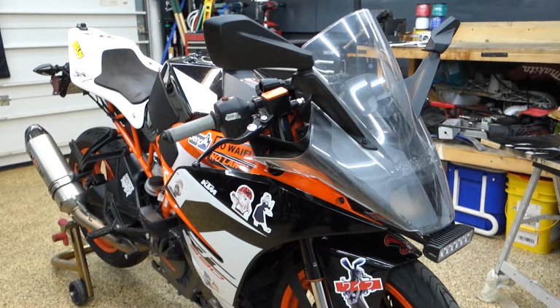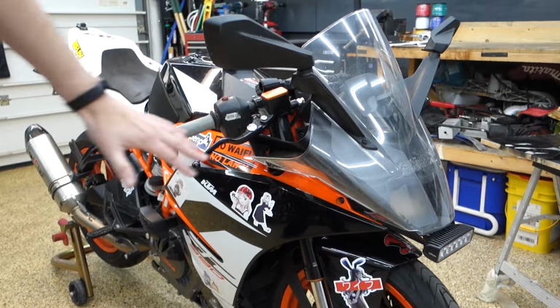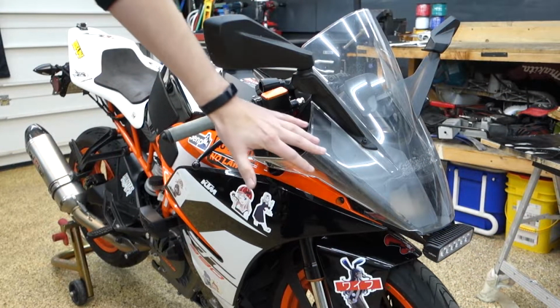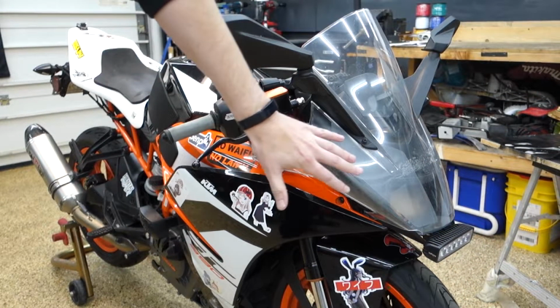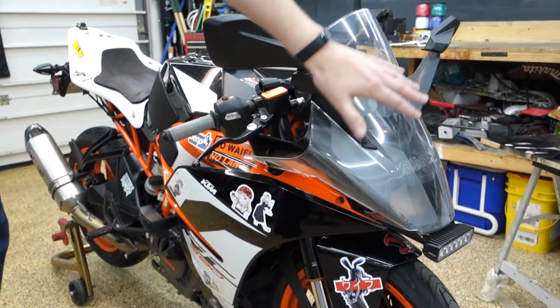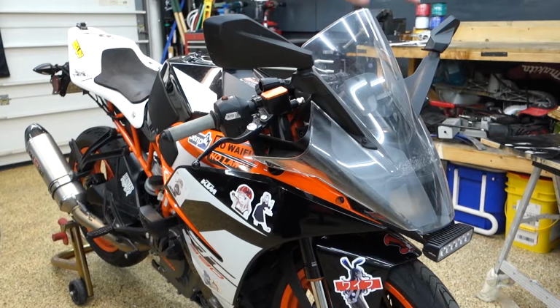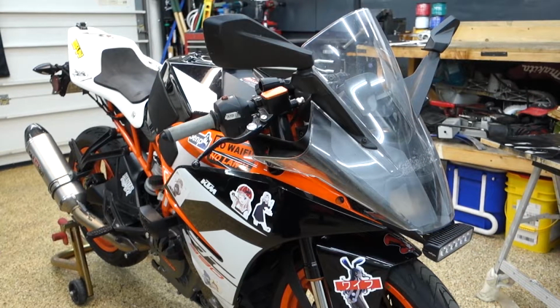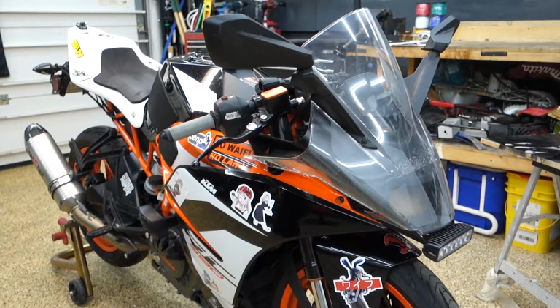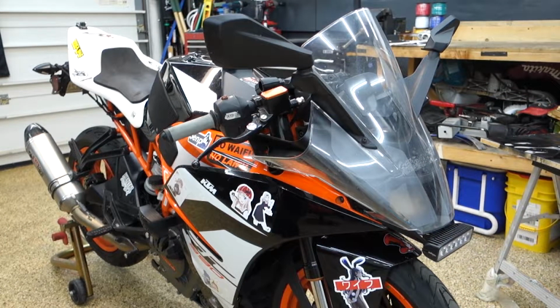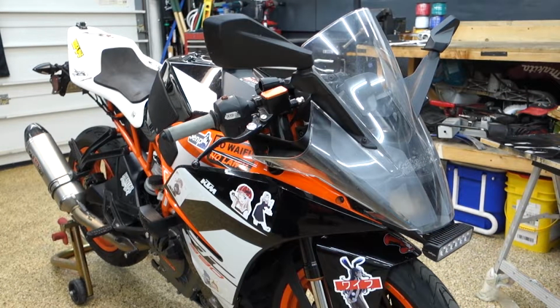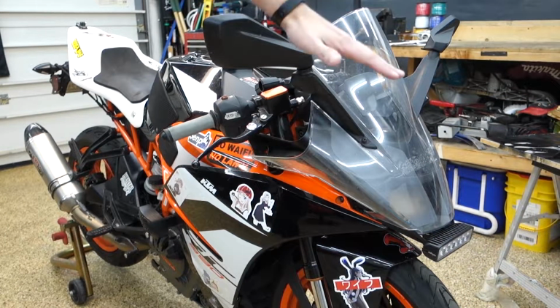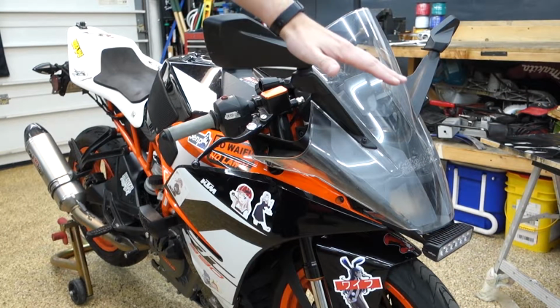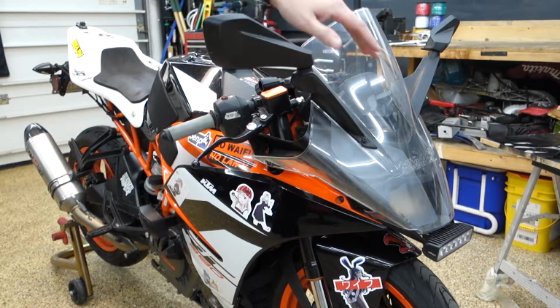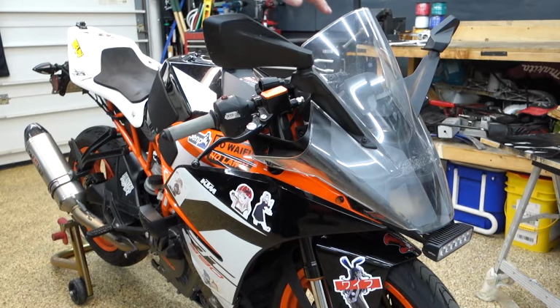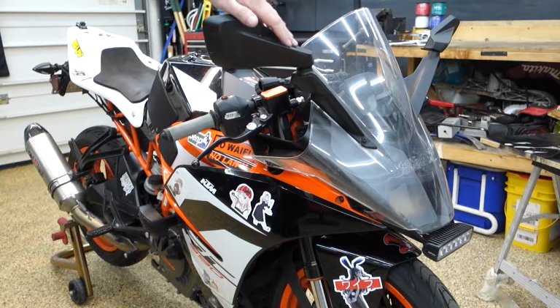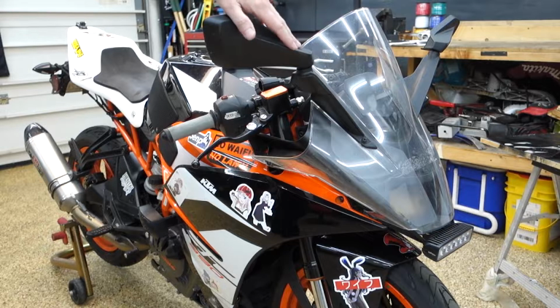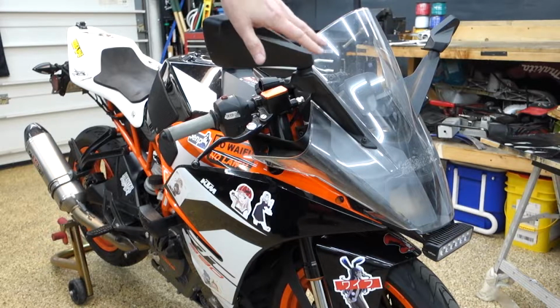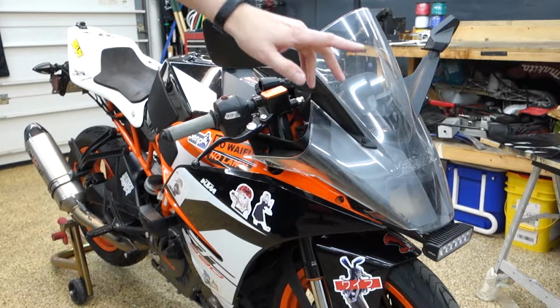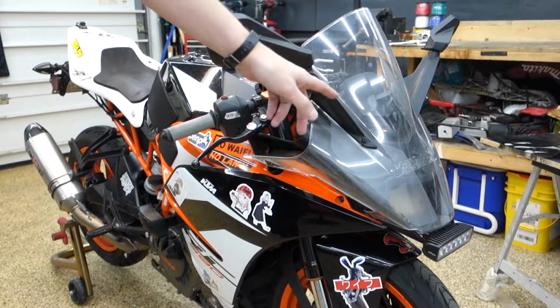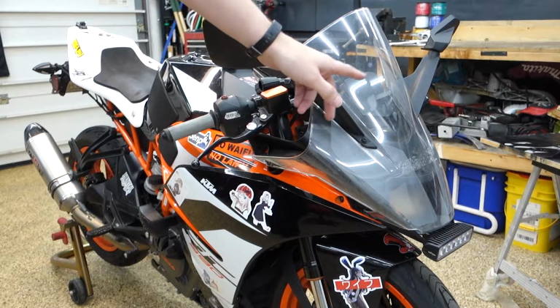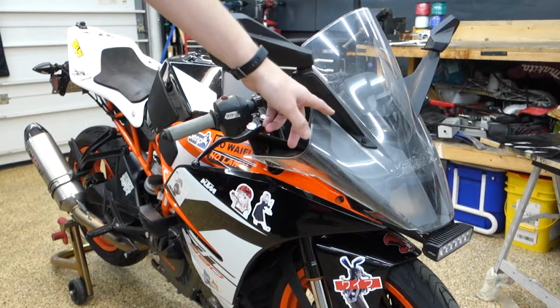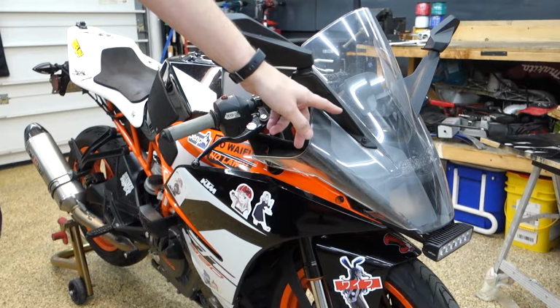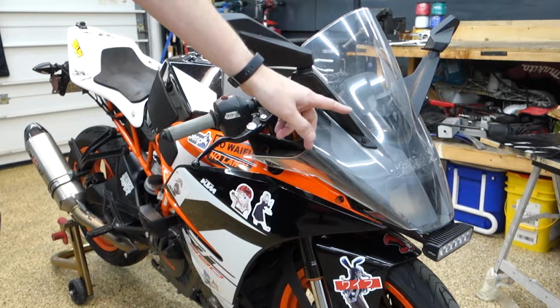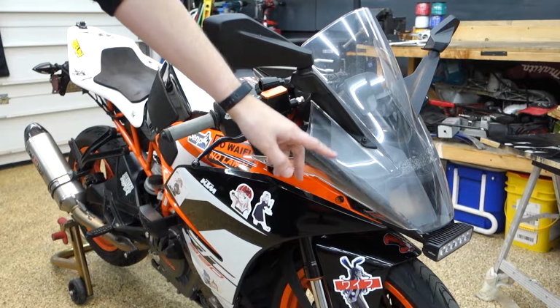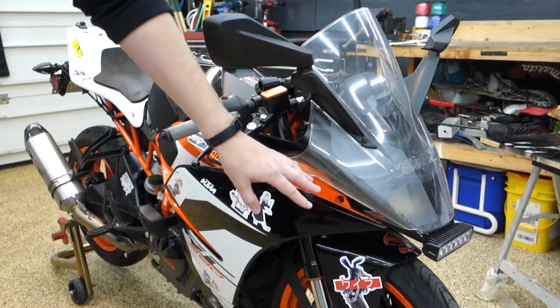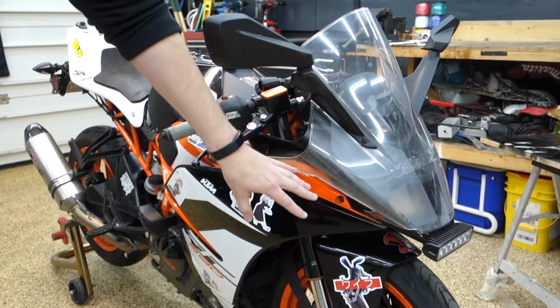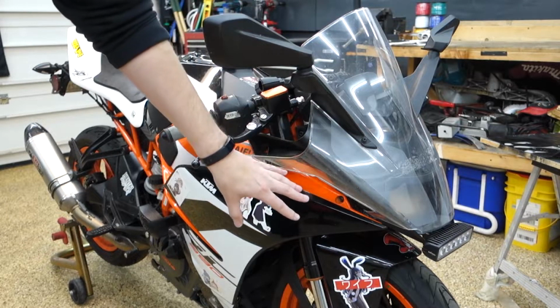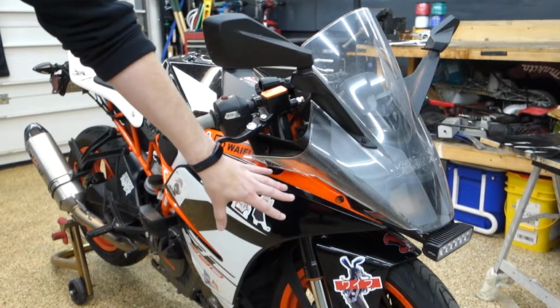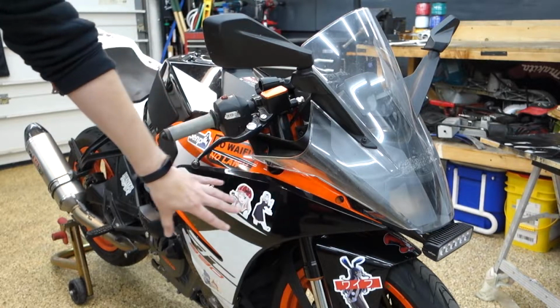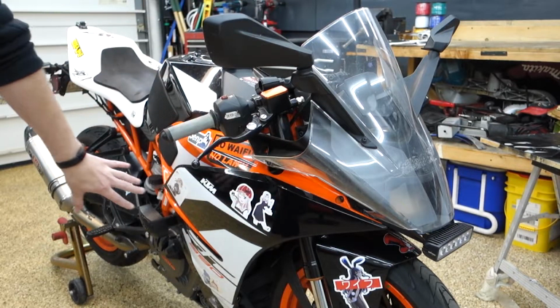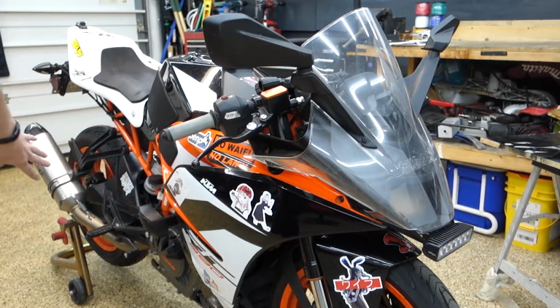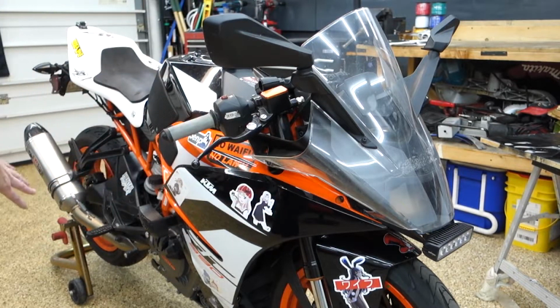We're gonna start up front and move our way from top to bottom, getting the mirrors off, the windshield, and then starting with the bodywork back here.